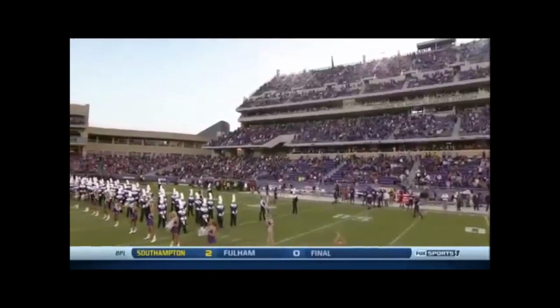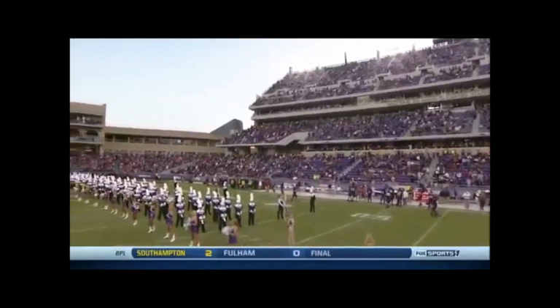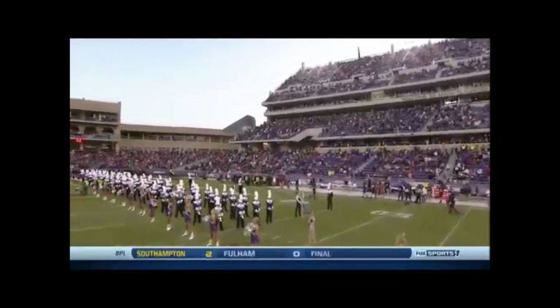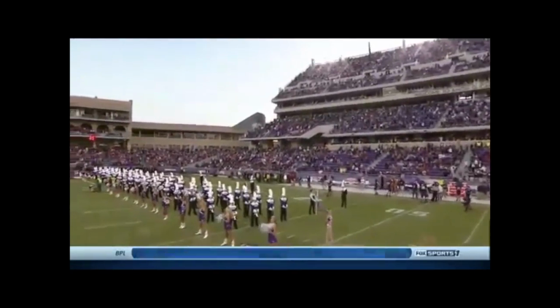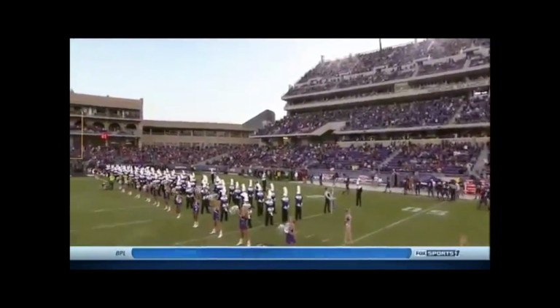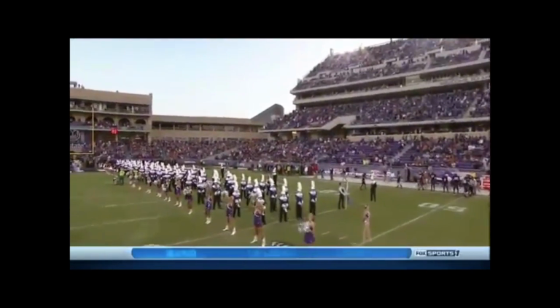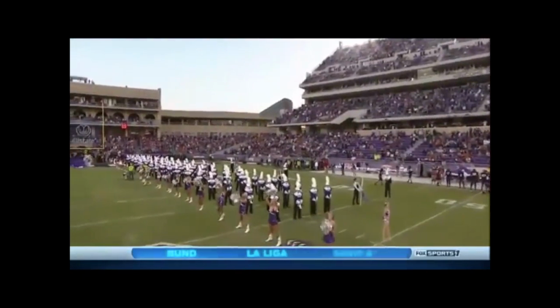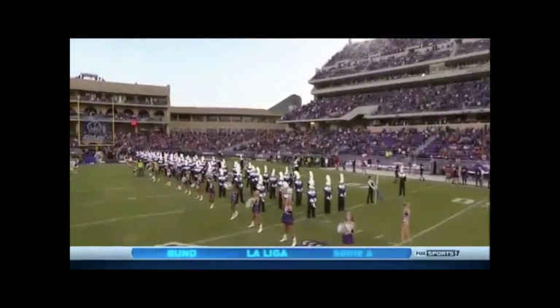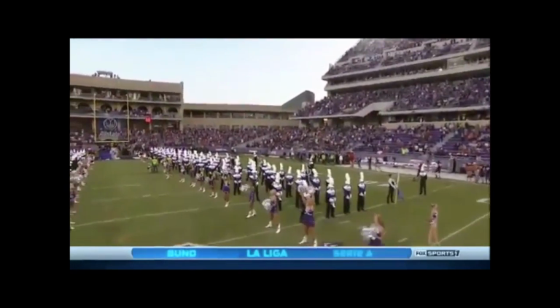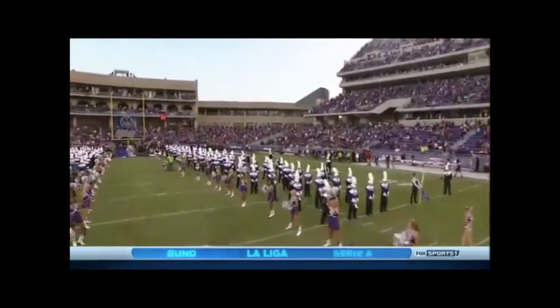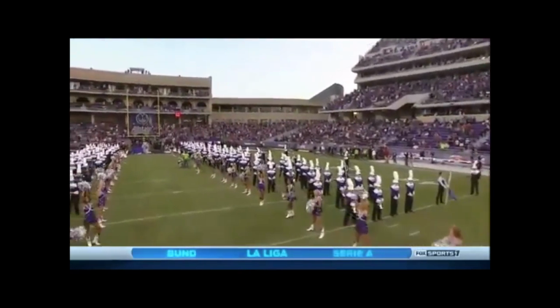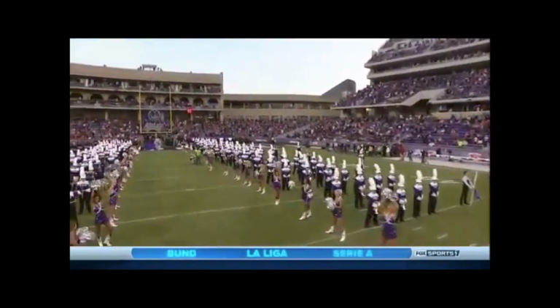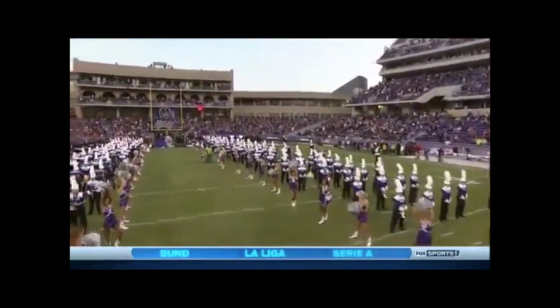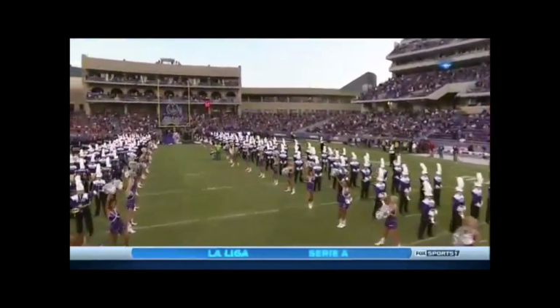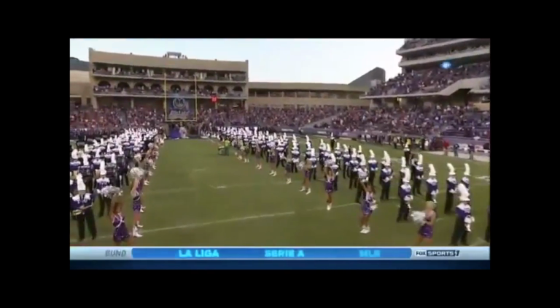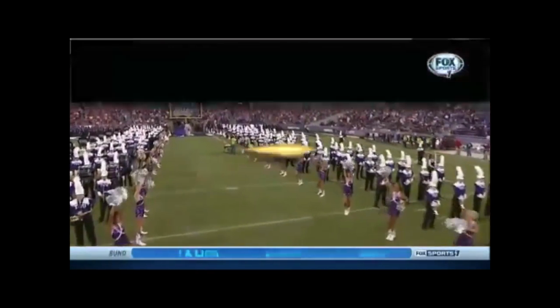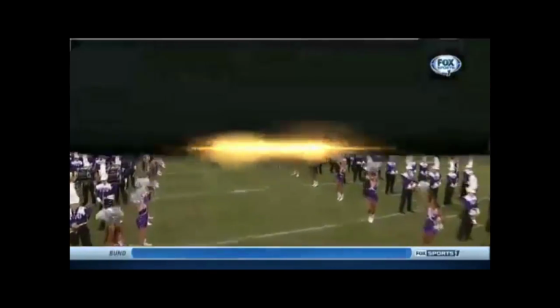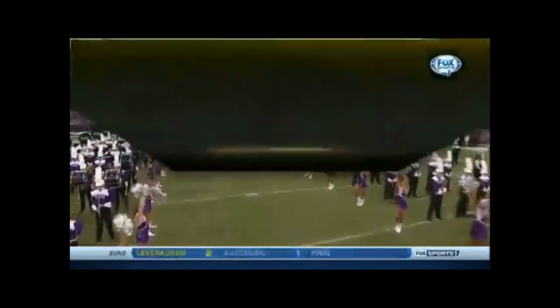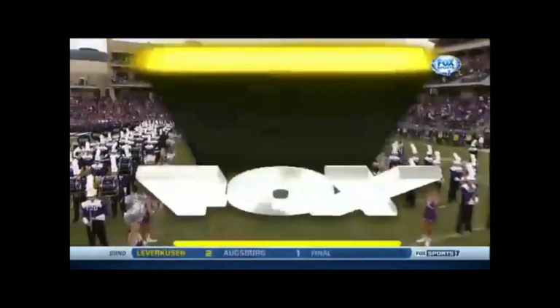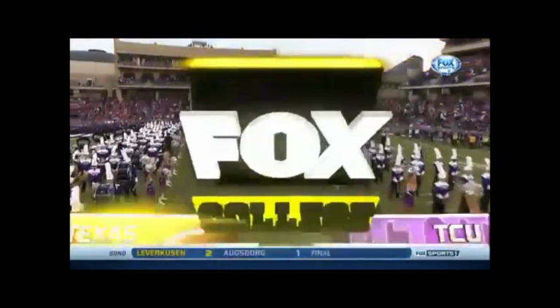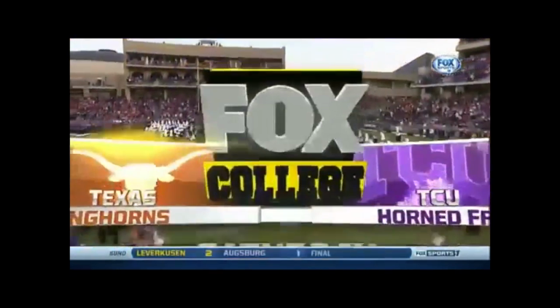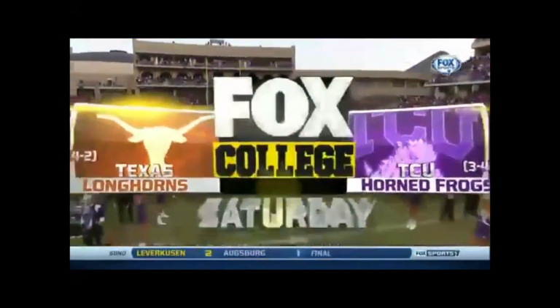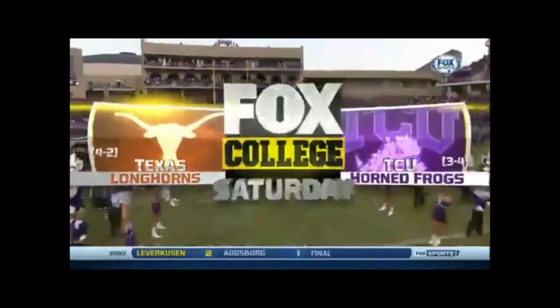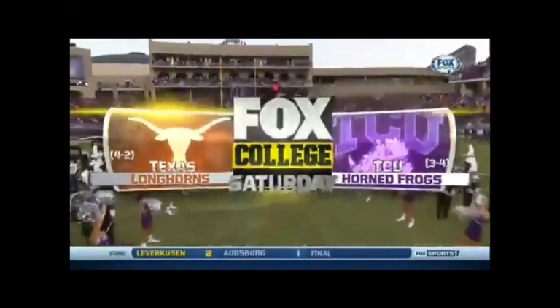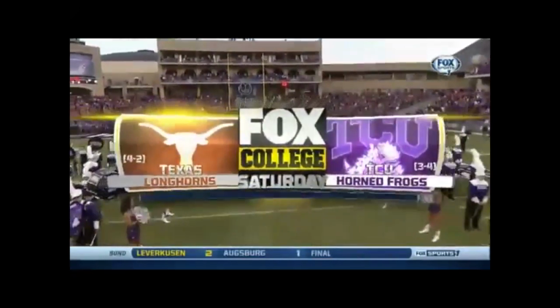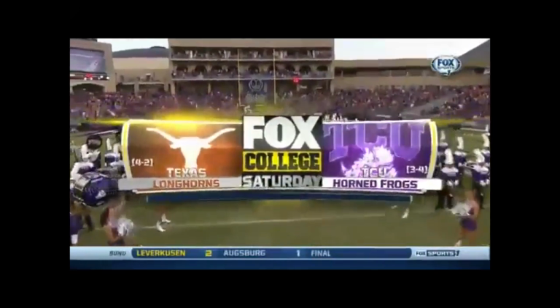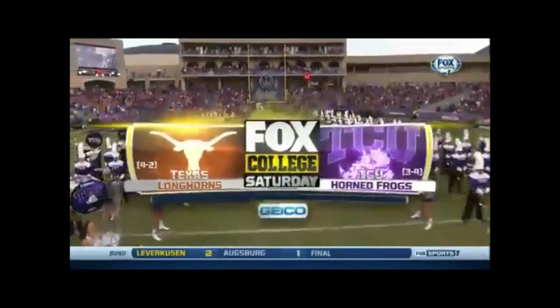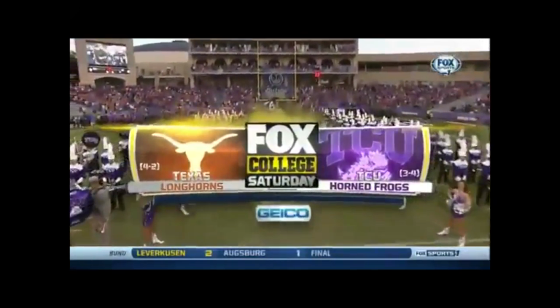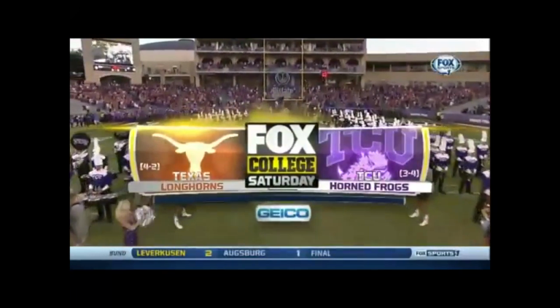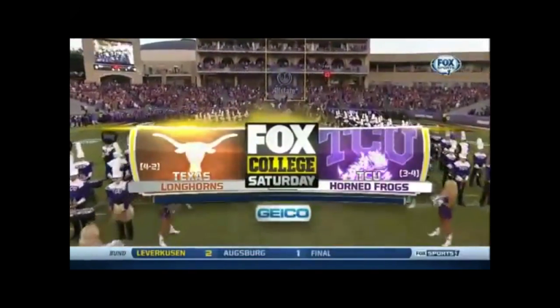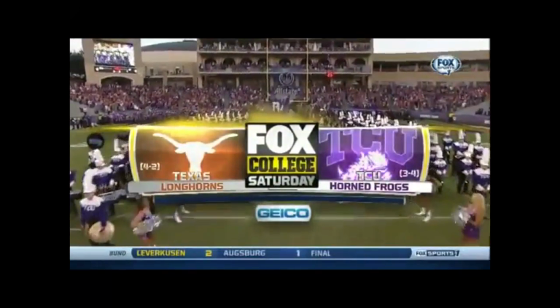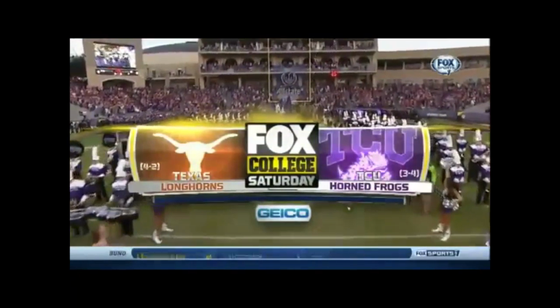Welcome to Fox College Football, Fort Worth, Texas, and from the Big 12, it's time for Texas and TCU.